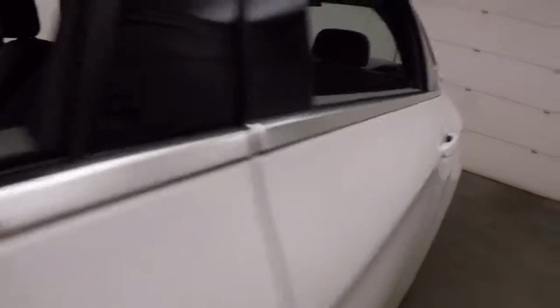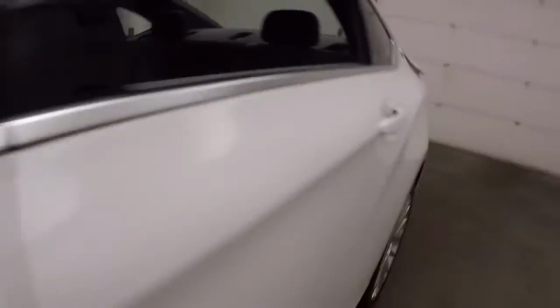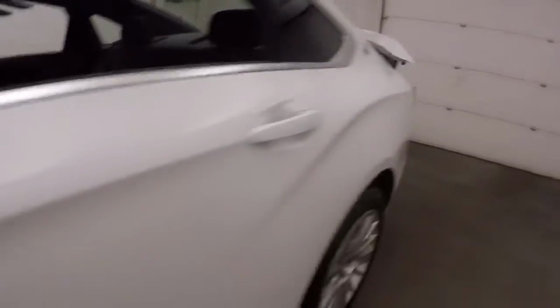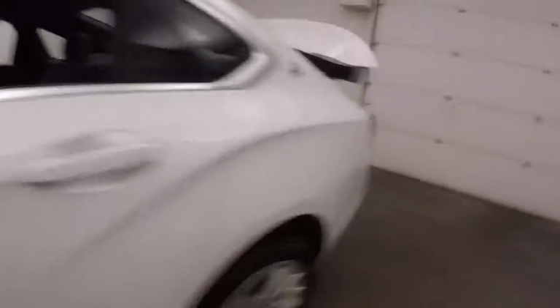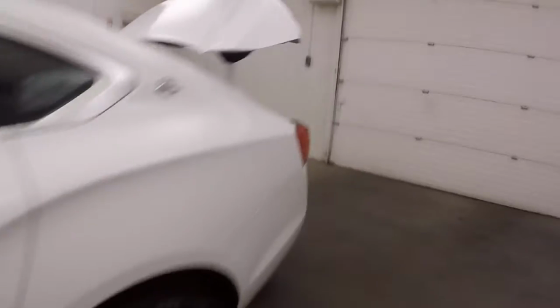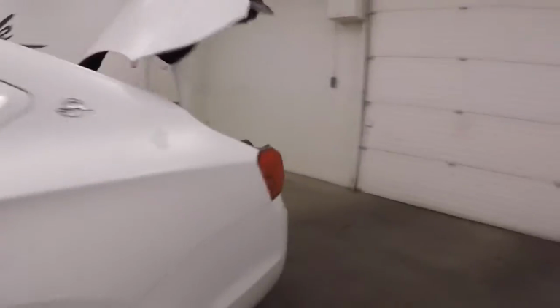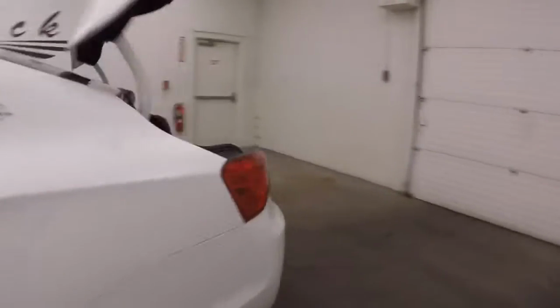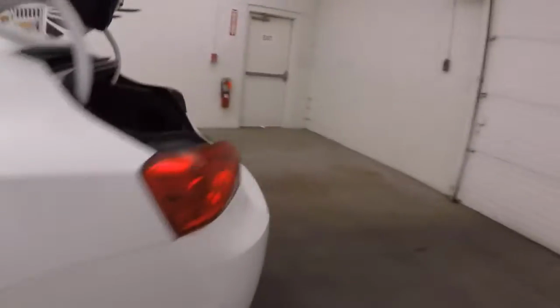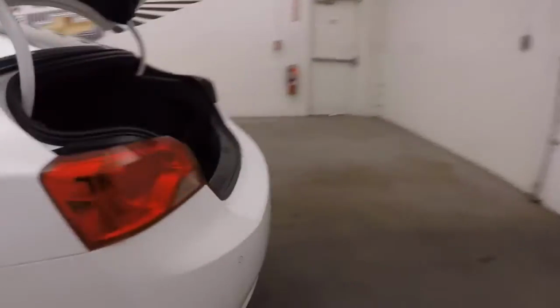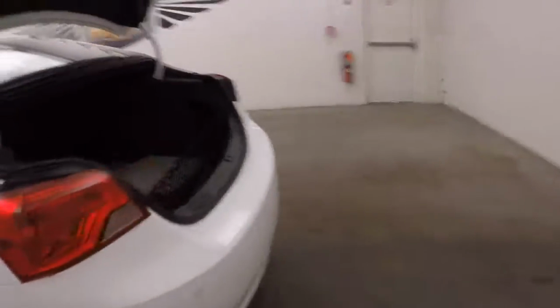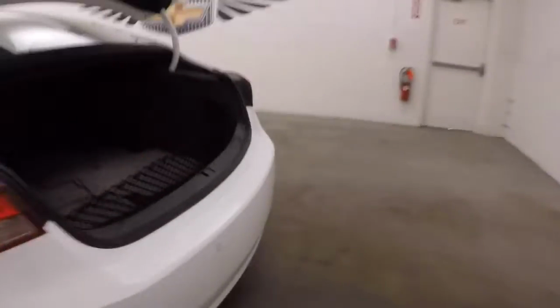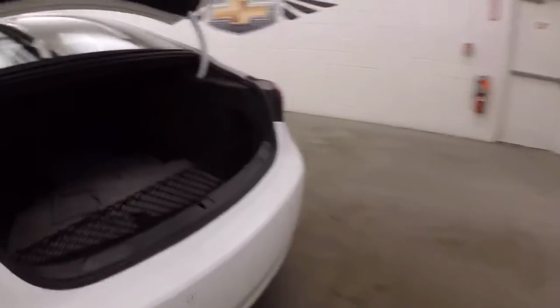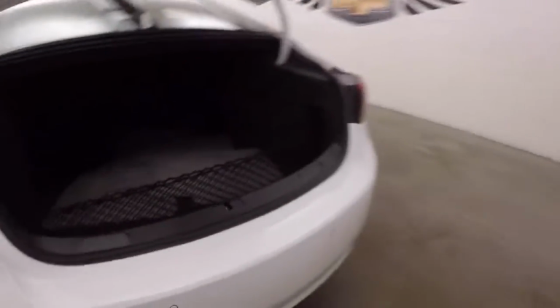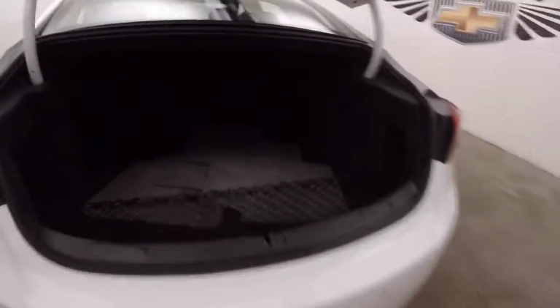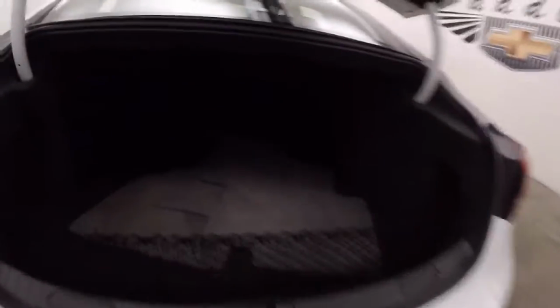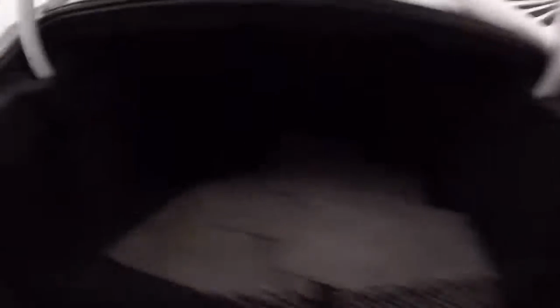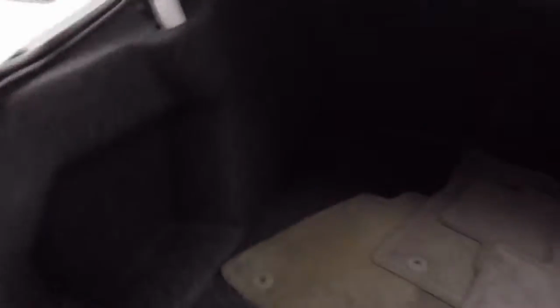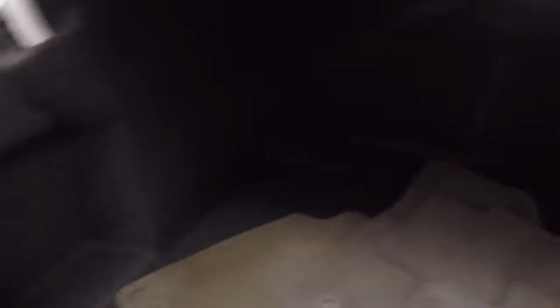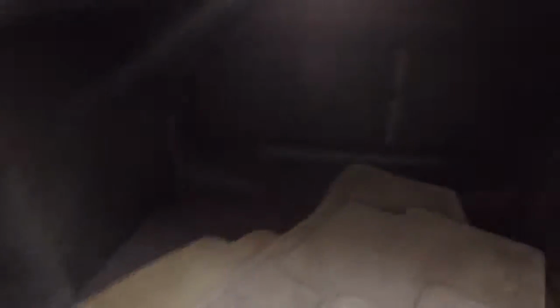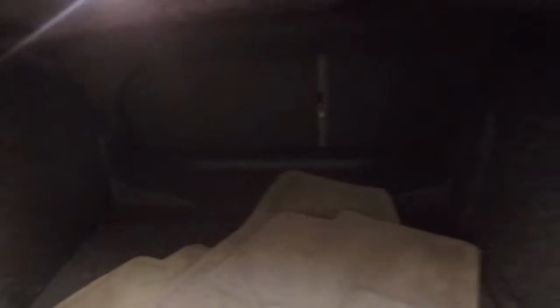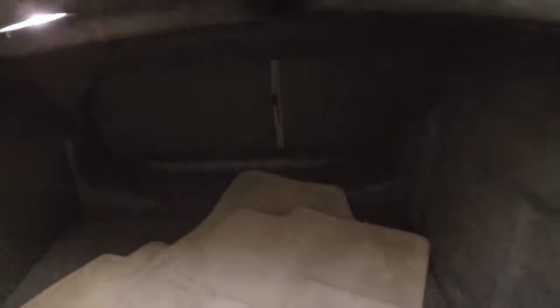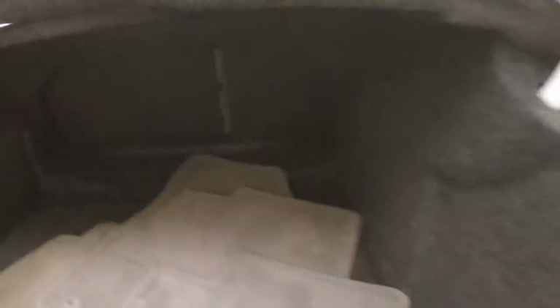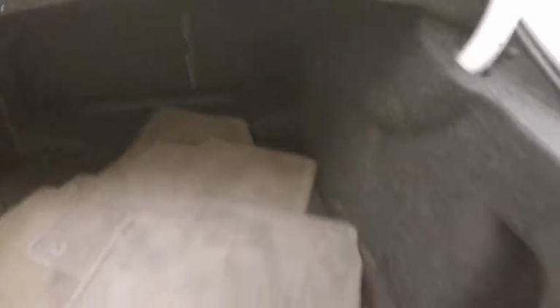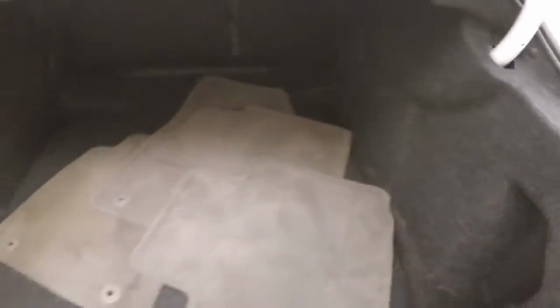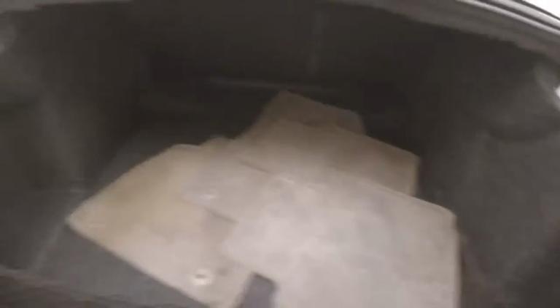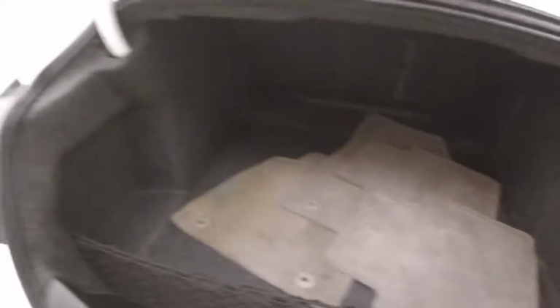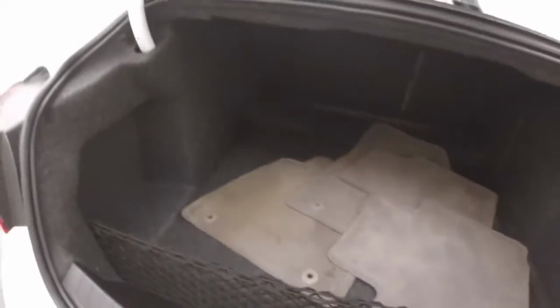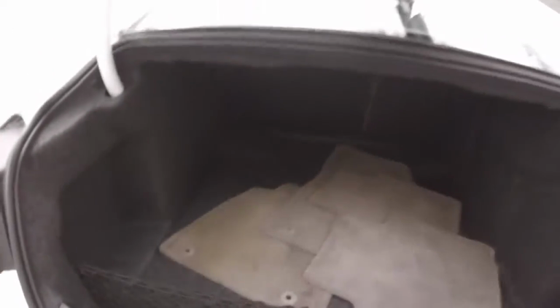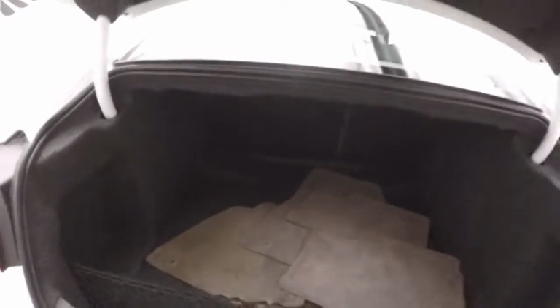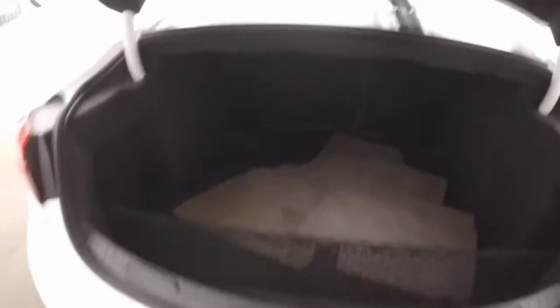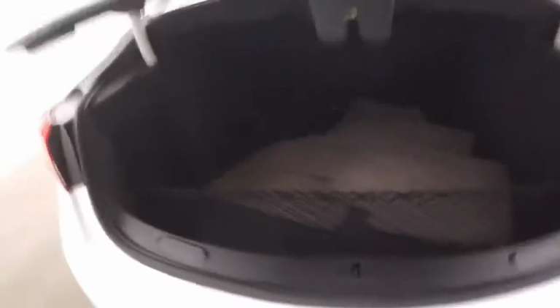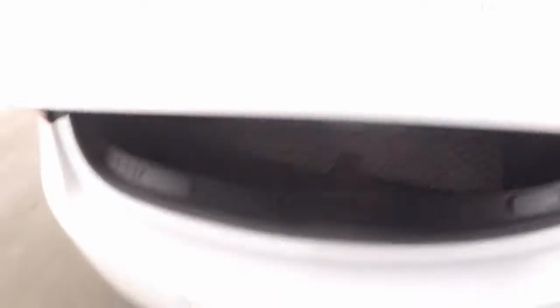Open up the trunk. Nice, very large trunk. Seats do fold down.